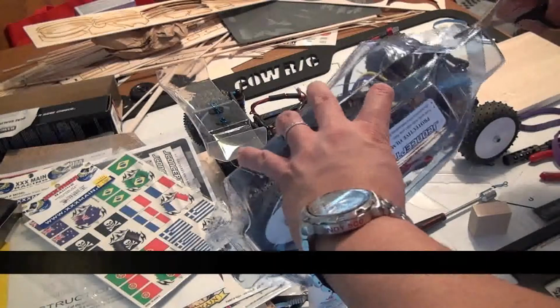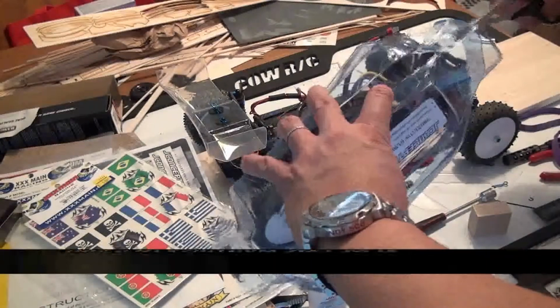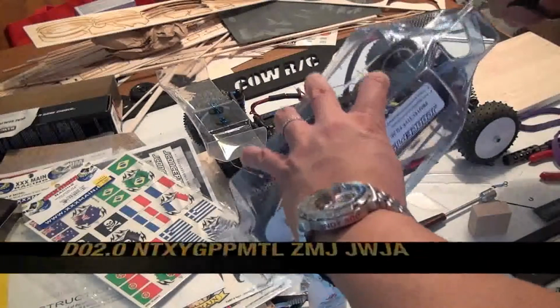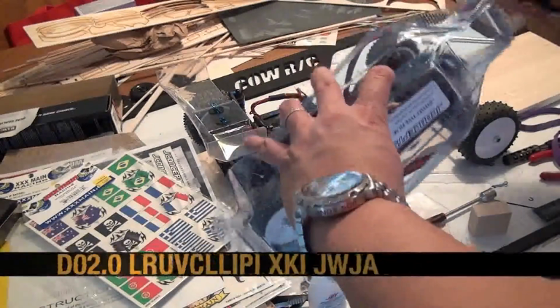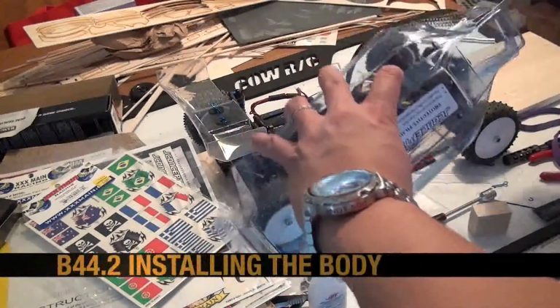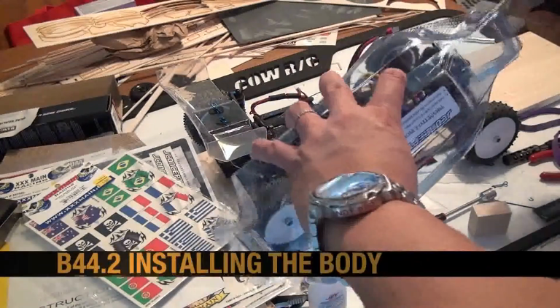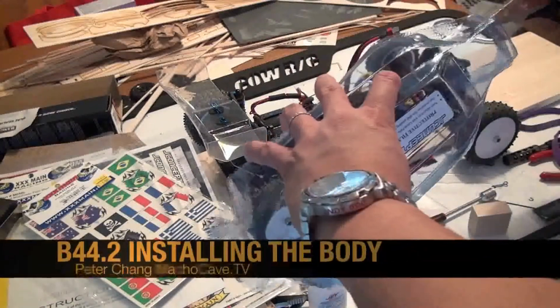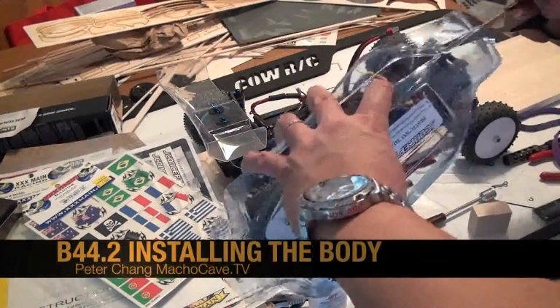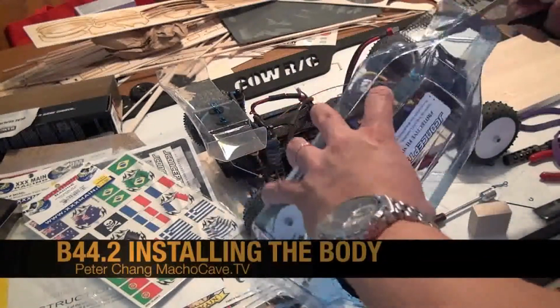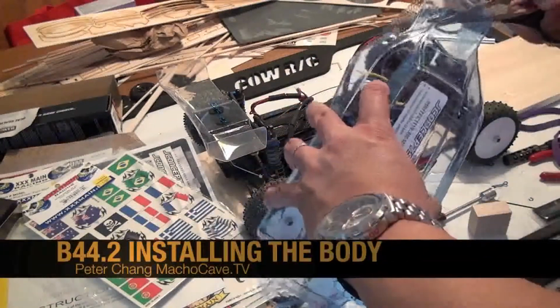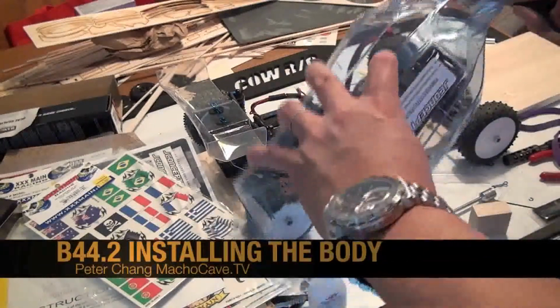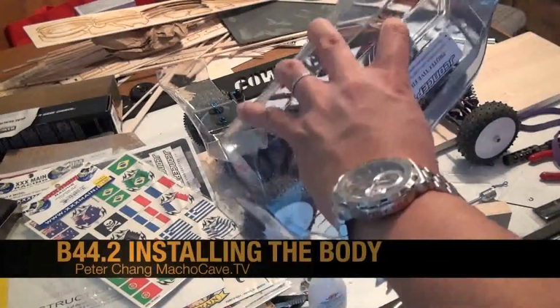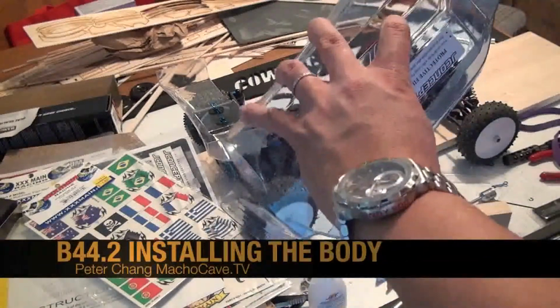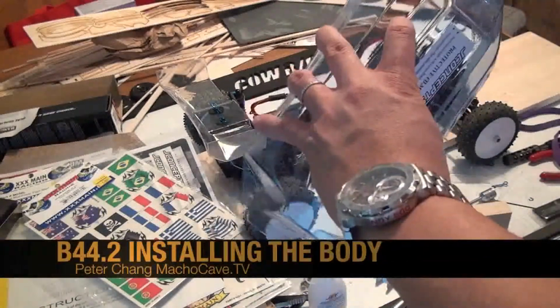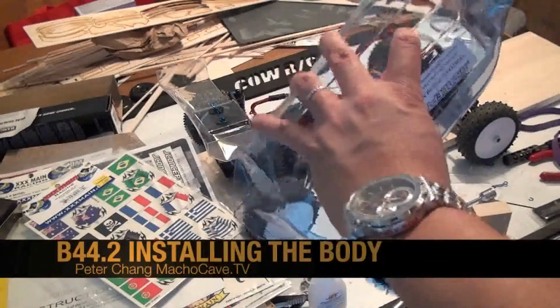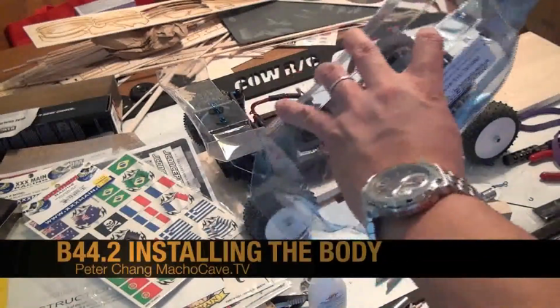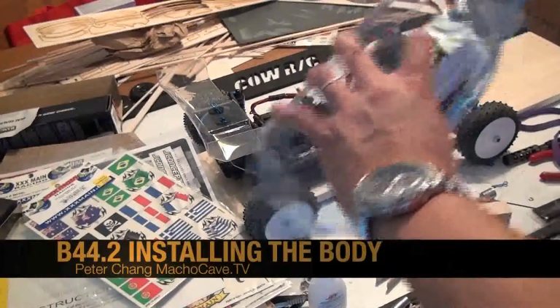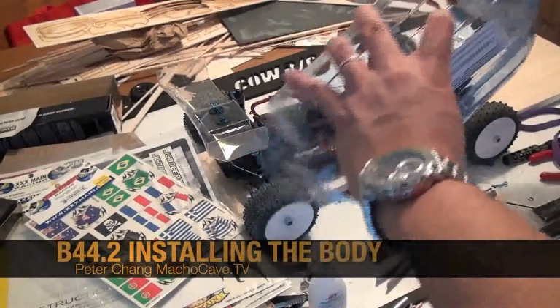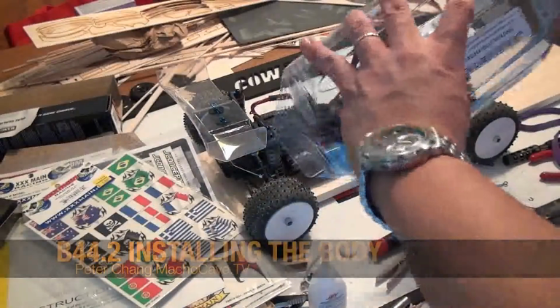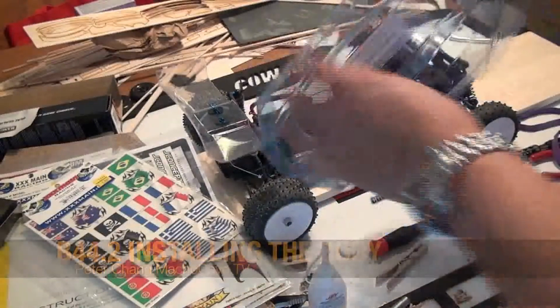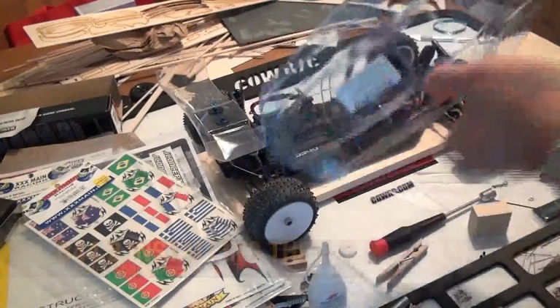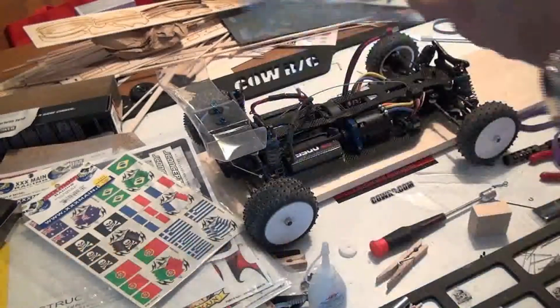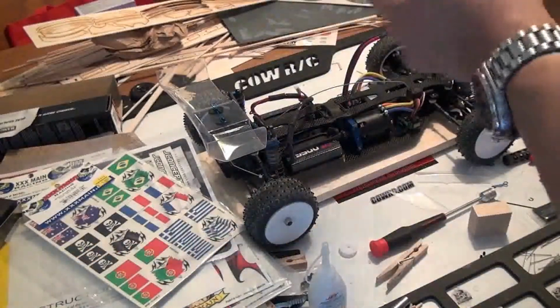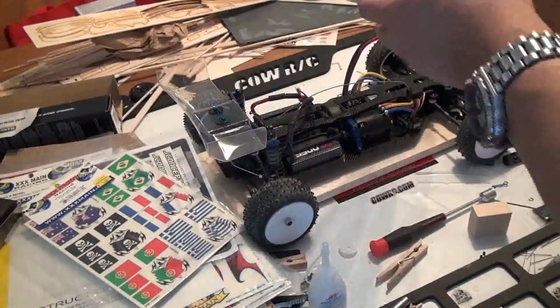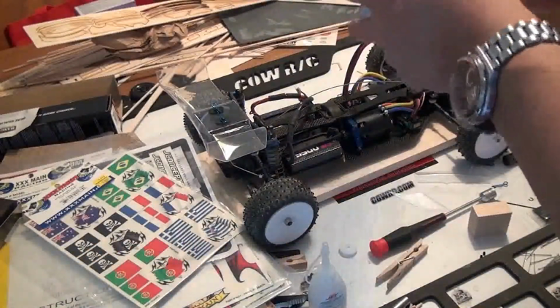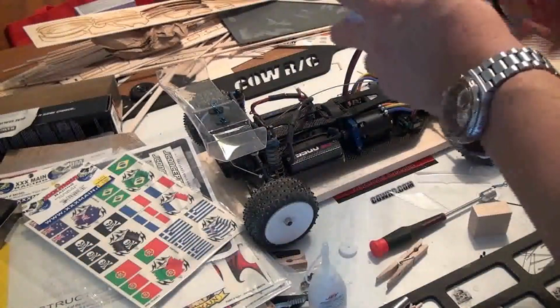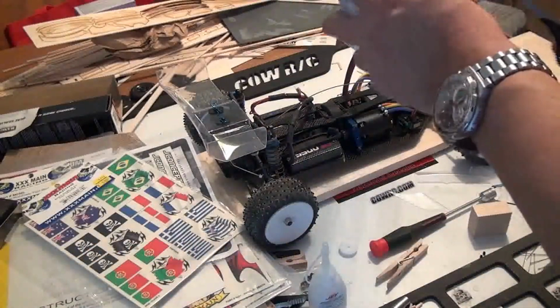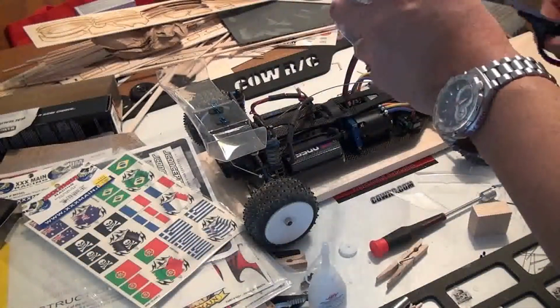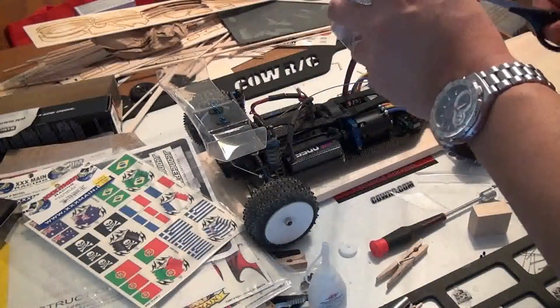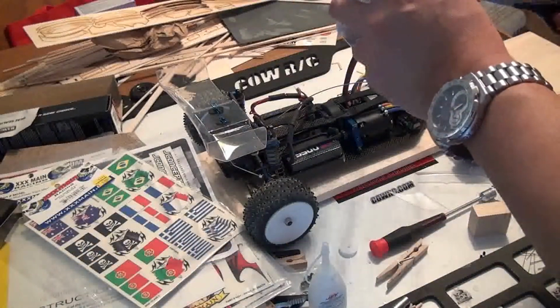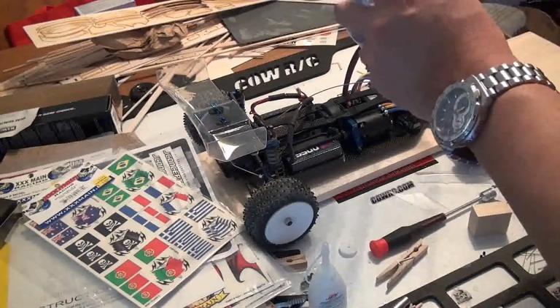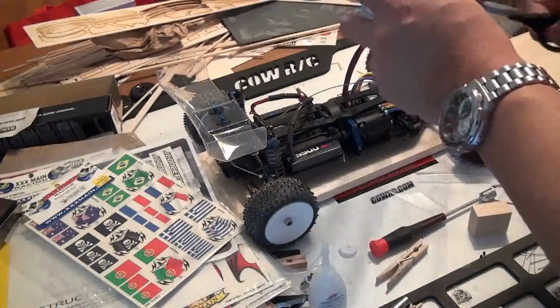Peter Chang here and welcome to part 44 of our B44.2 RC car buggy build. And we're tackling the body.